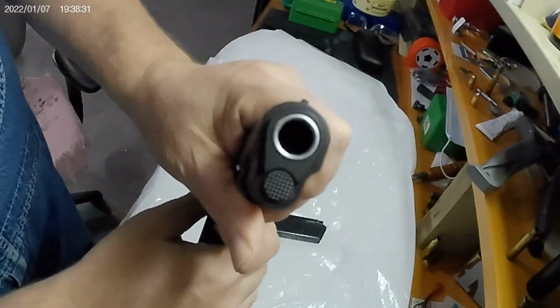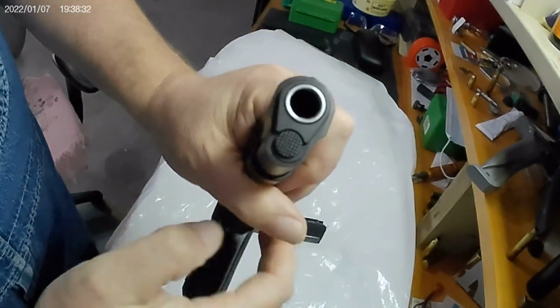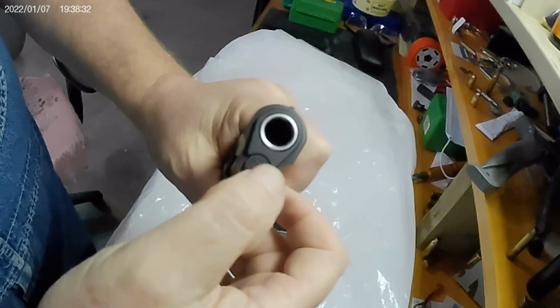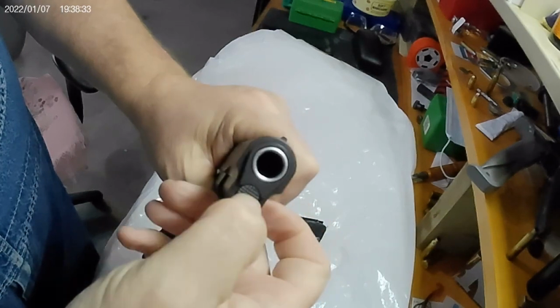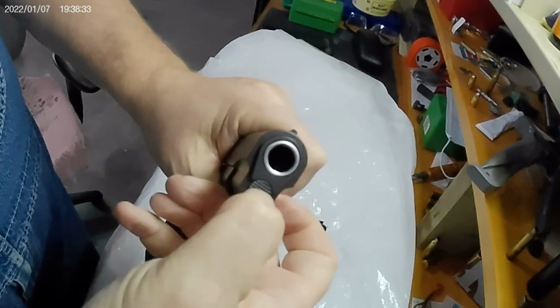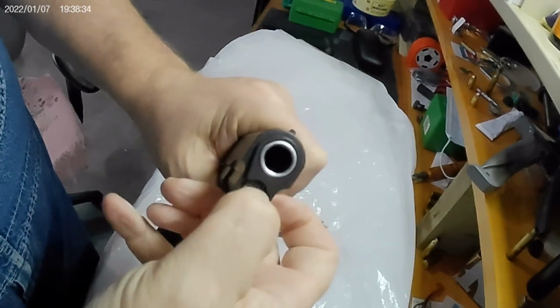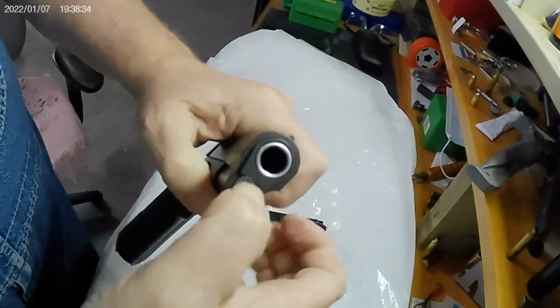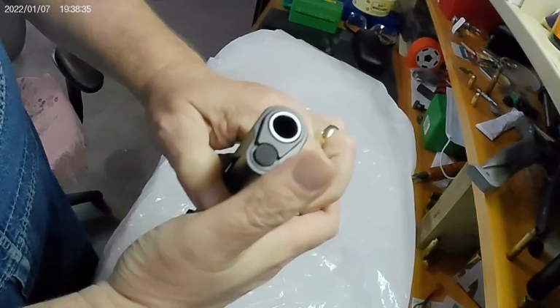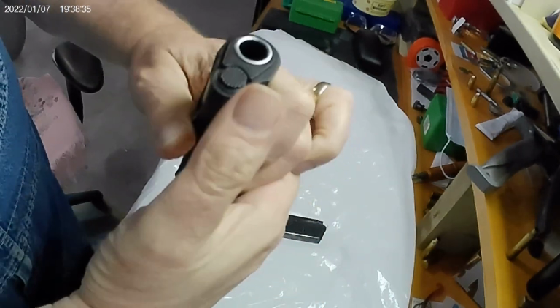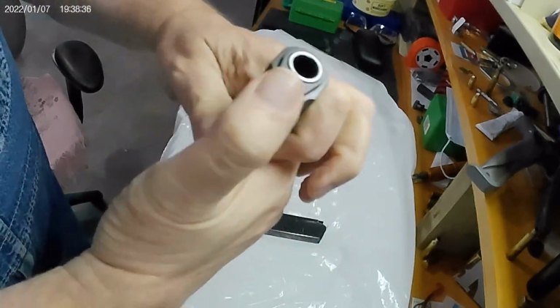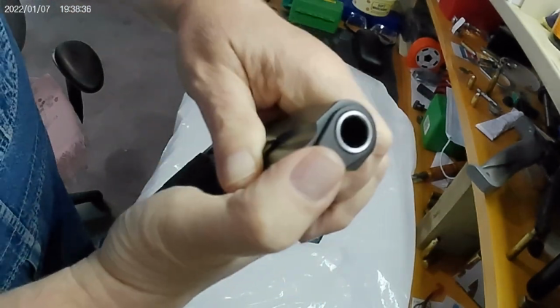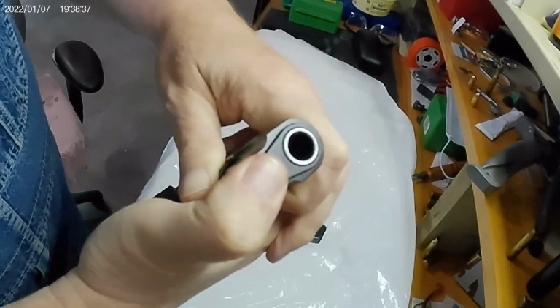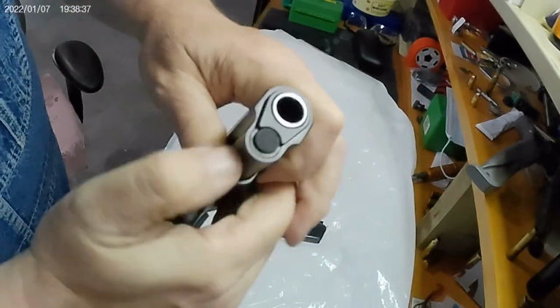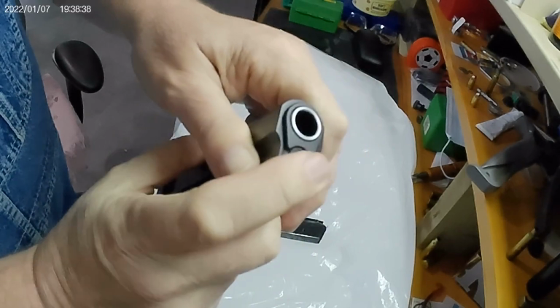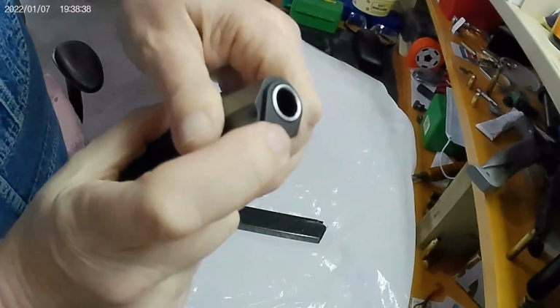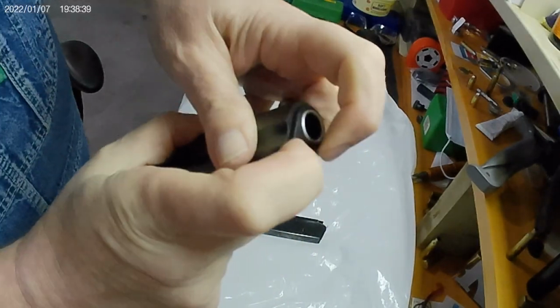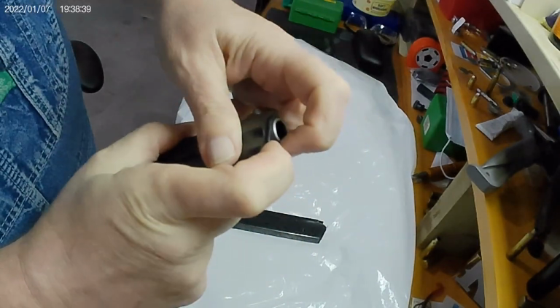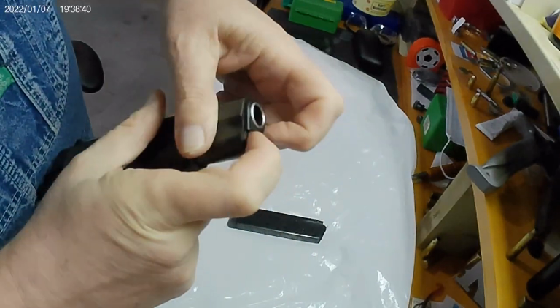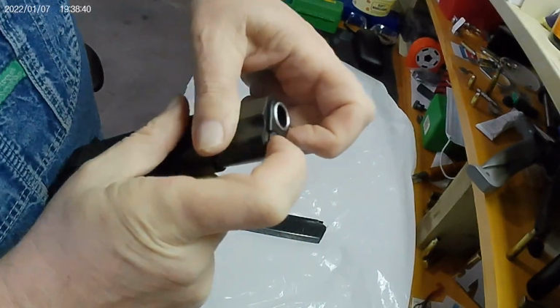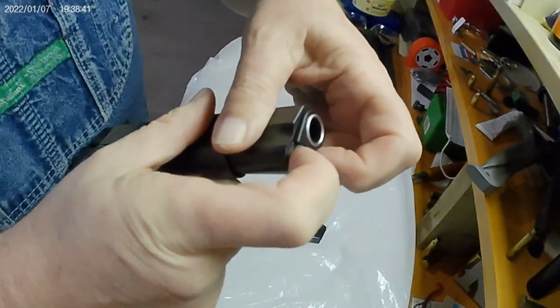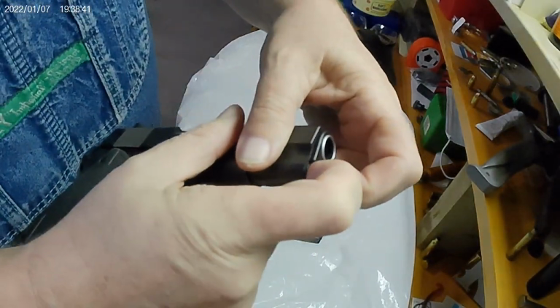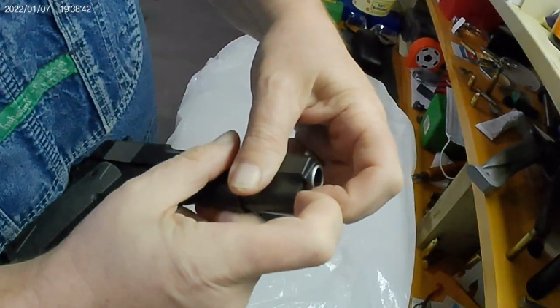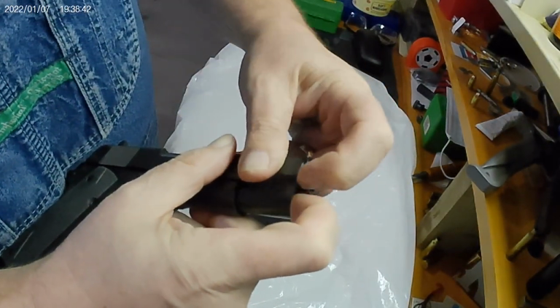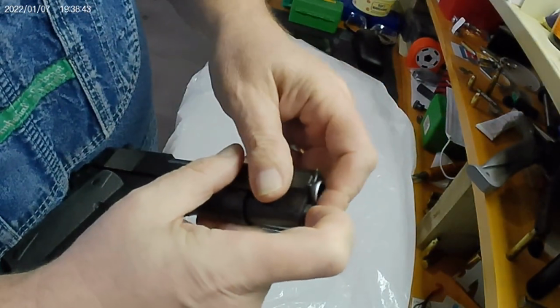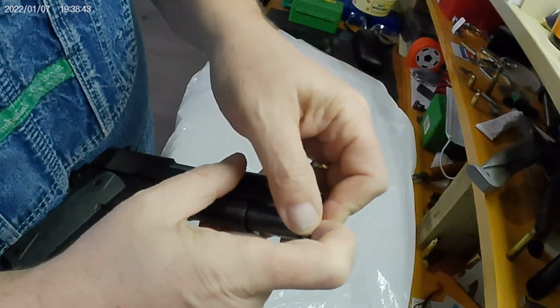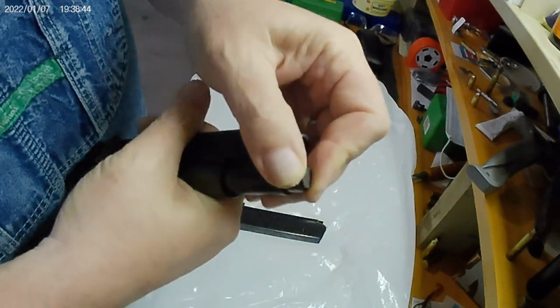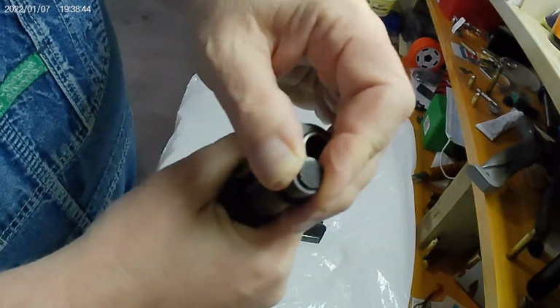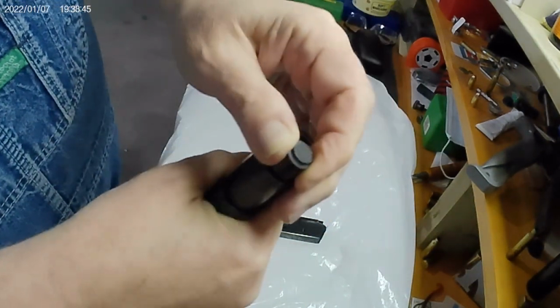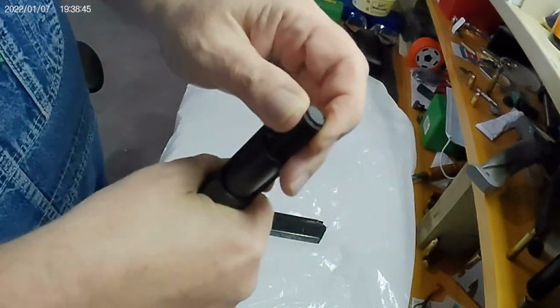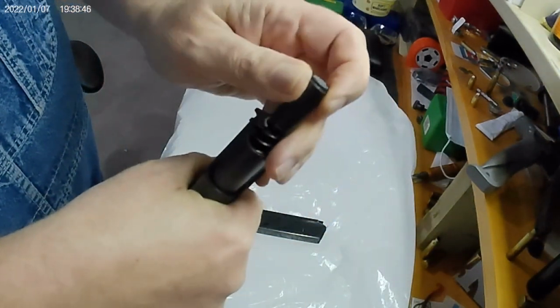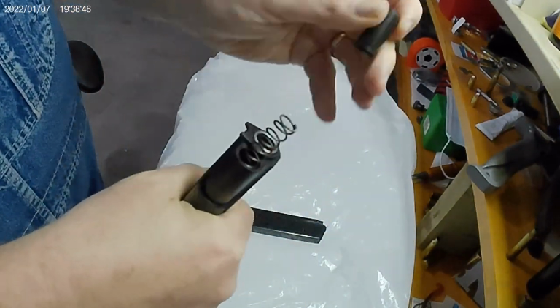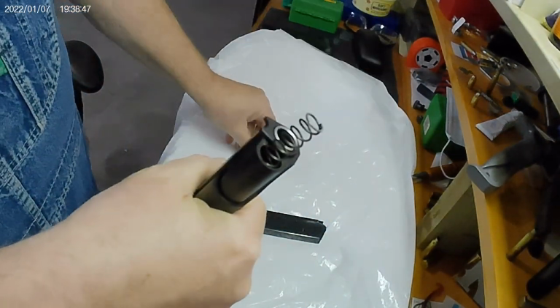Right here on the end there's a cap. This cap is under spring pressure. What you want to do is relieve that pressure and turn that bushing slightly. Be careful when you take it out — that's under pressure.